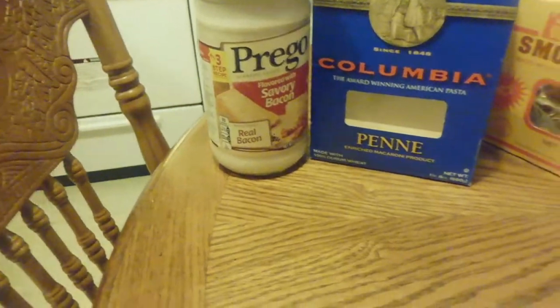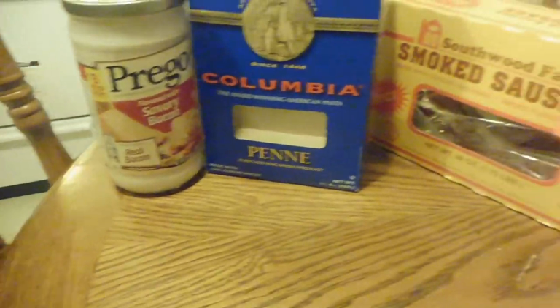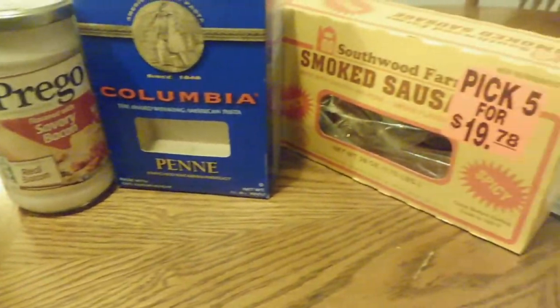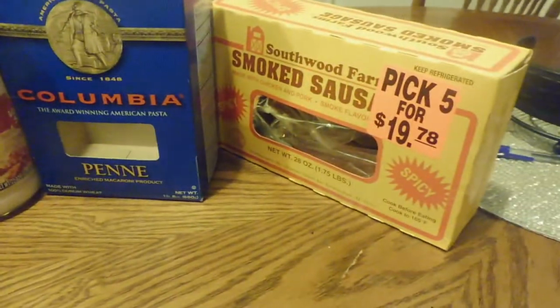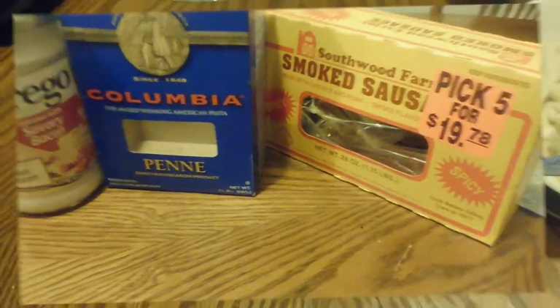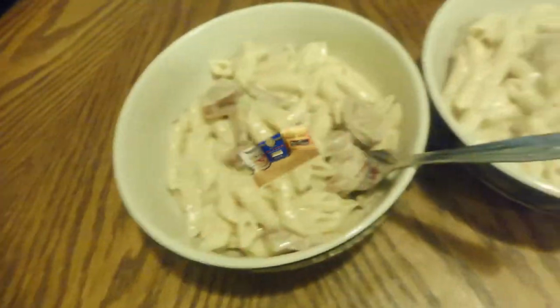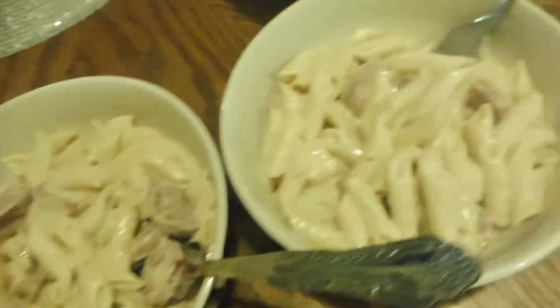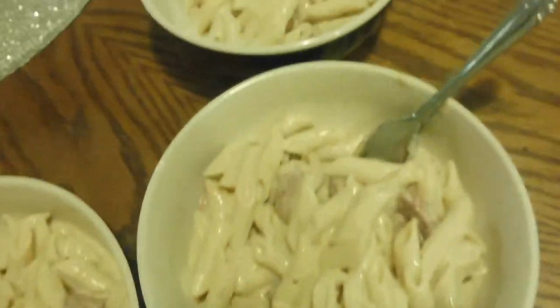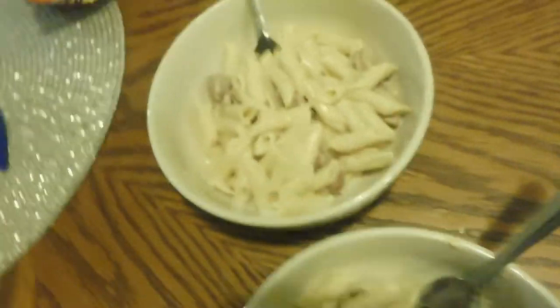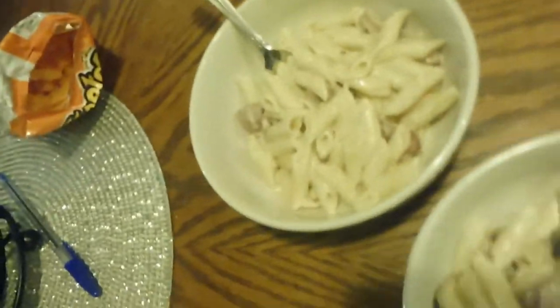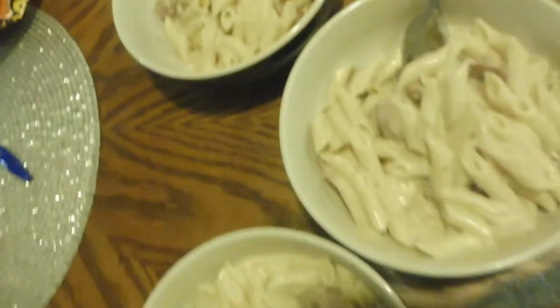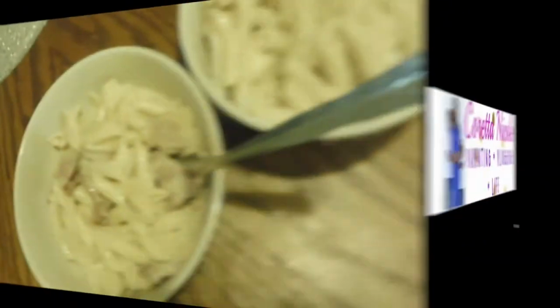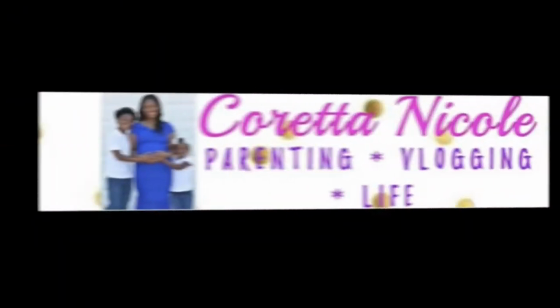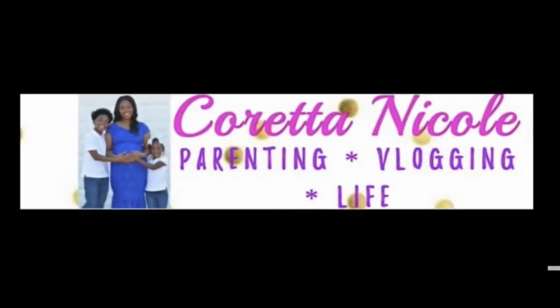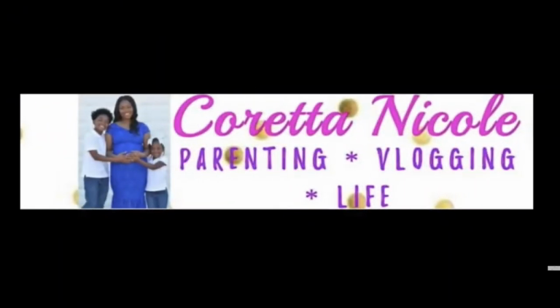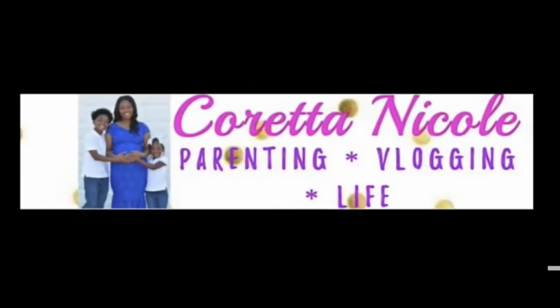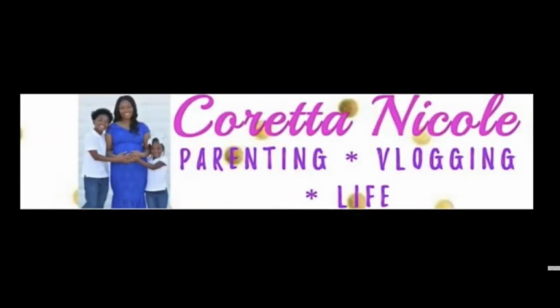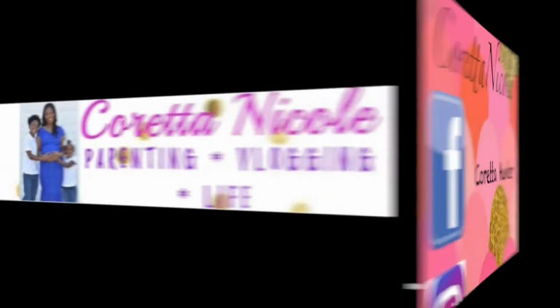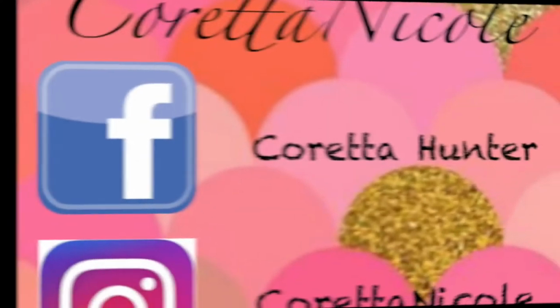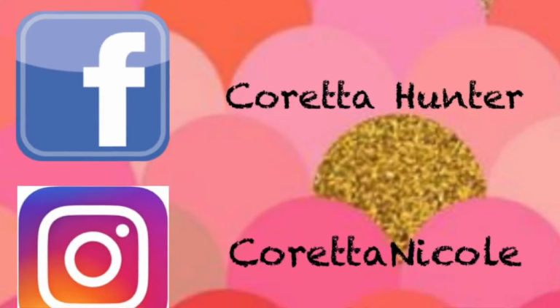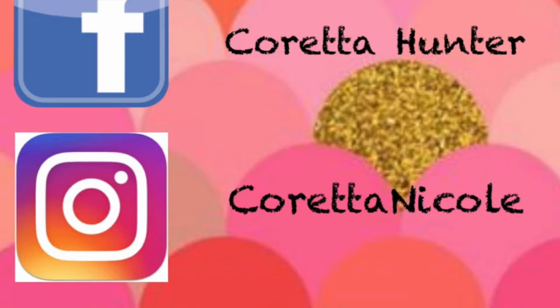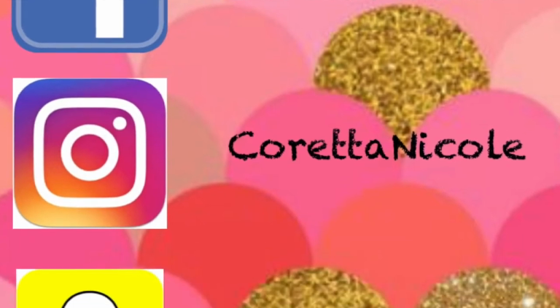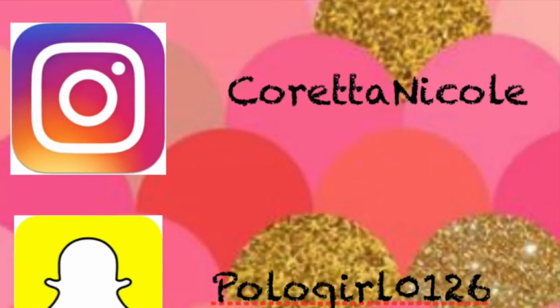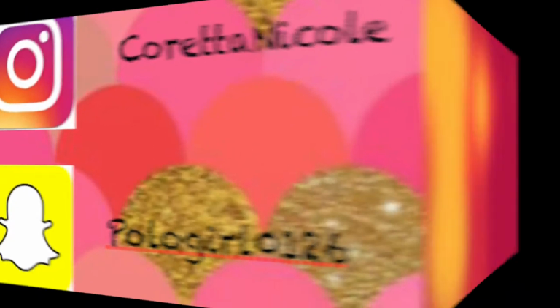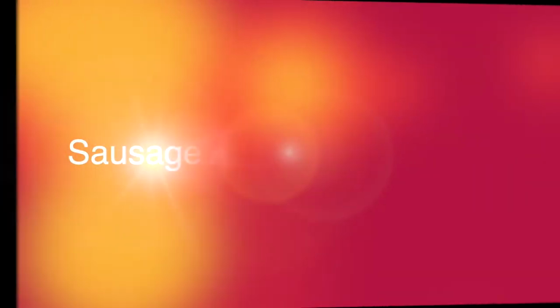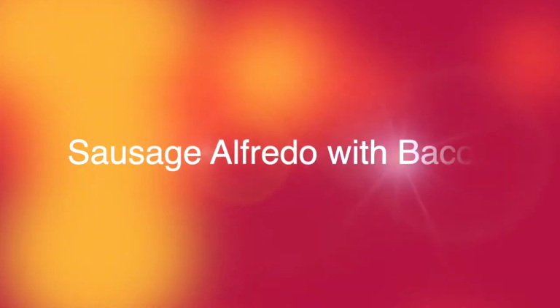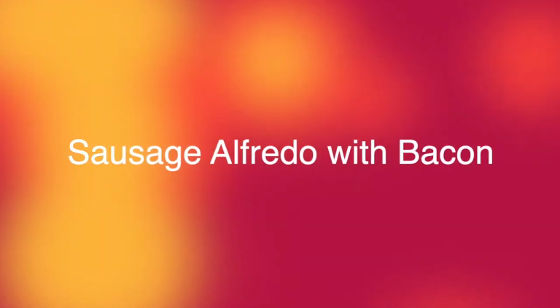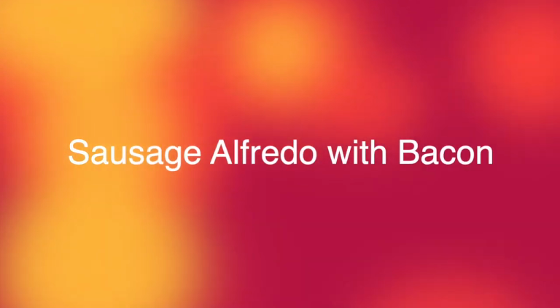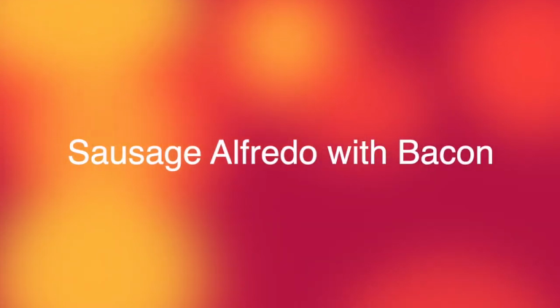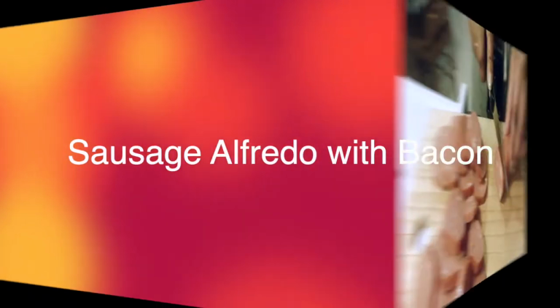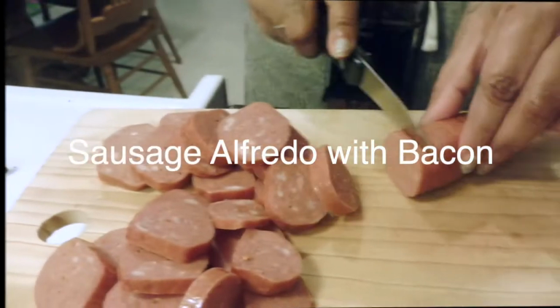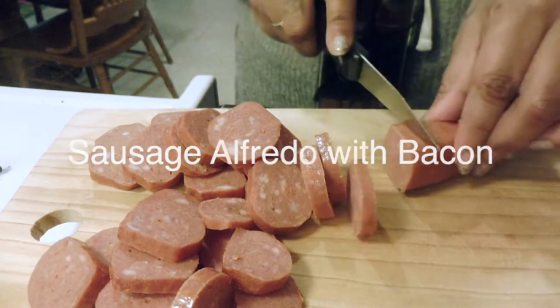Hello YouTube, let's get to cooking. Let's take this to this — if you'd like to see how I did it, then keep on watching.